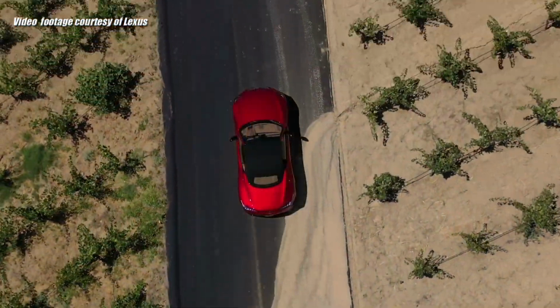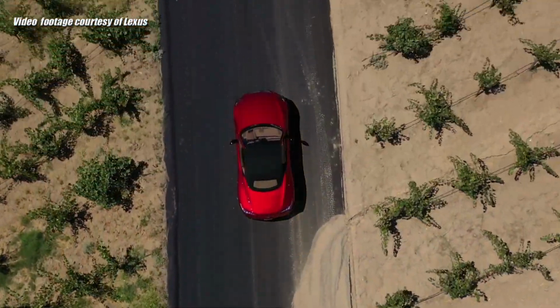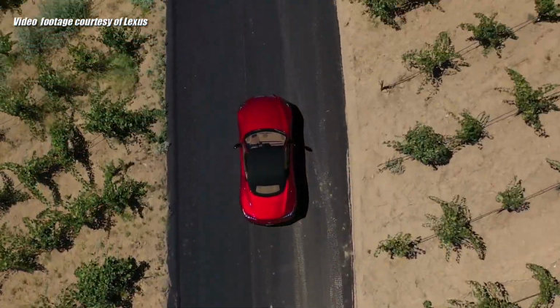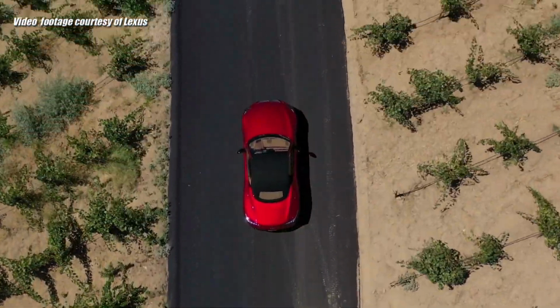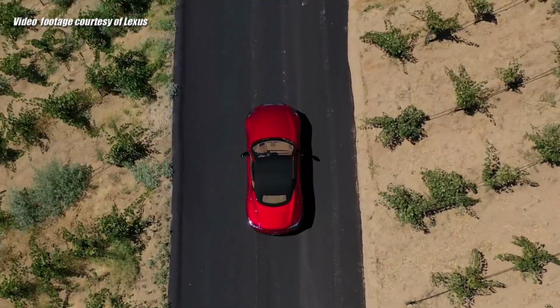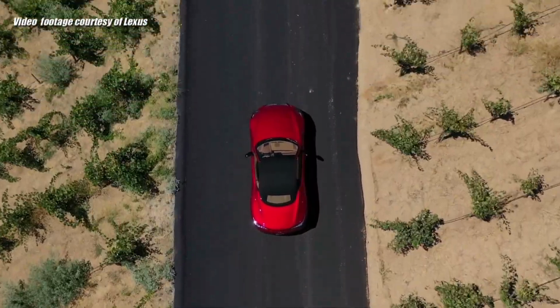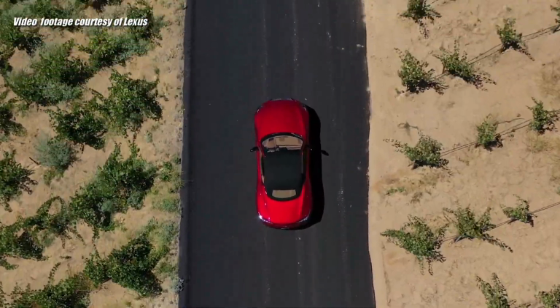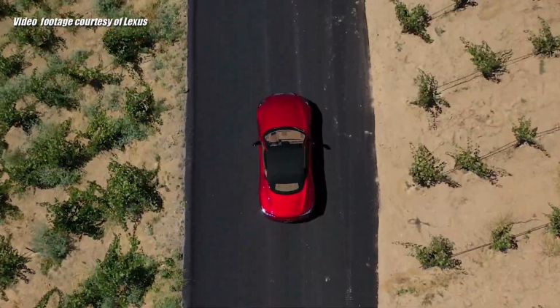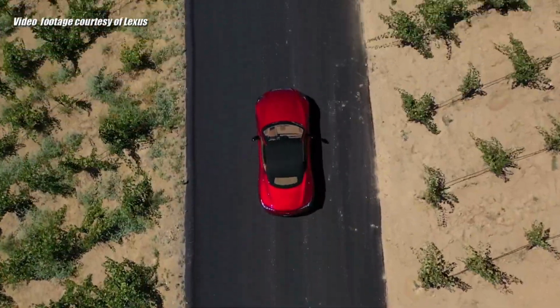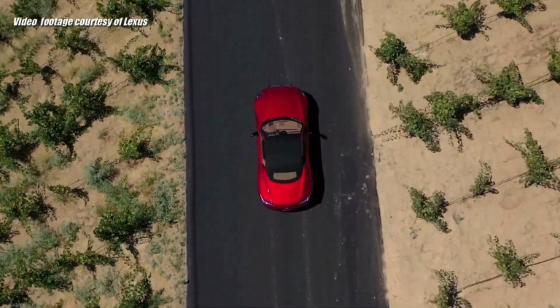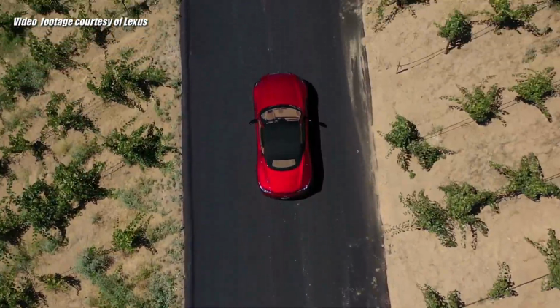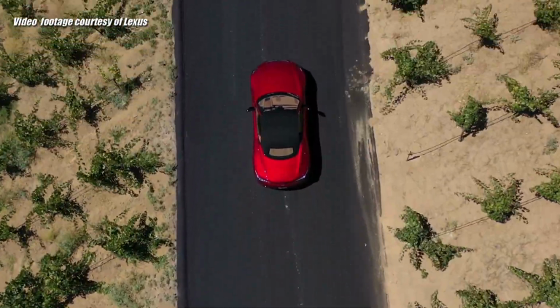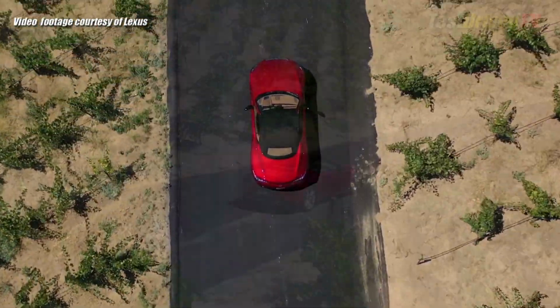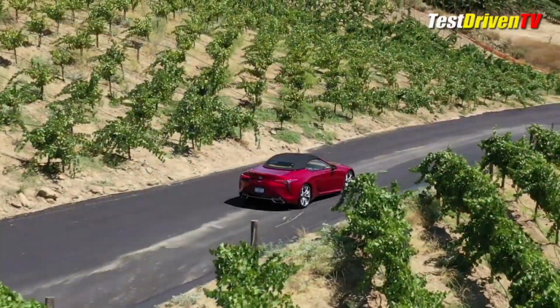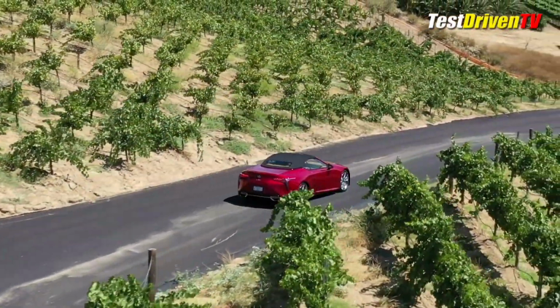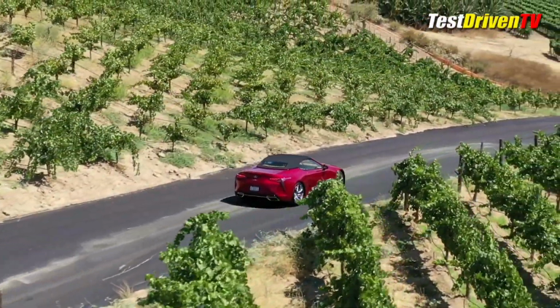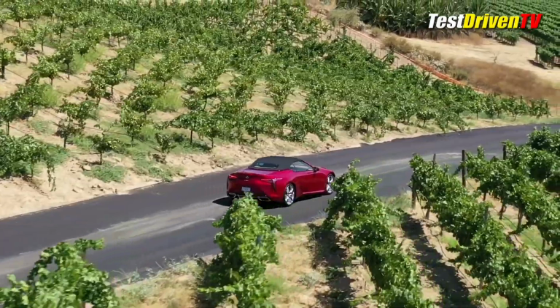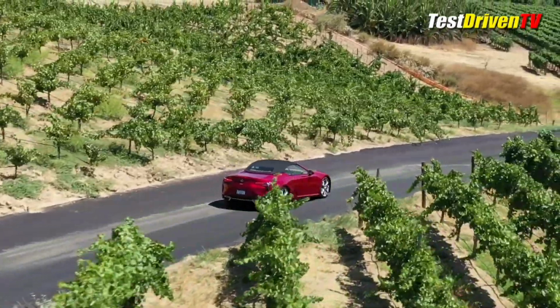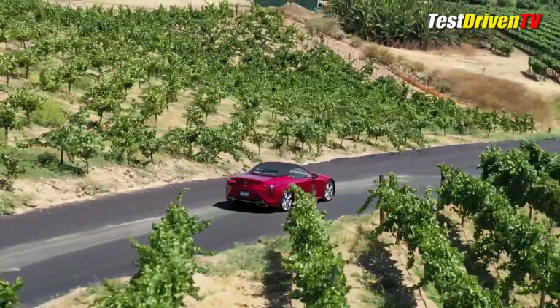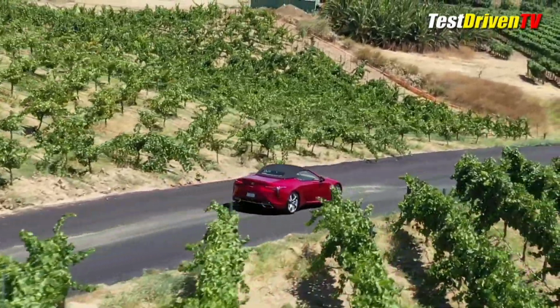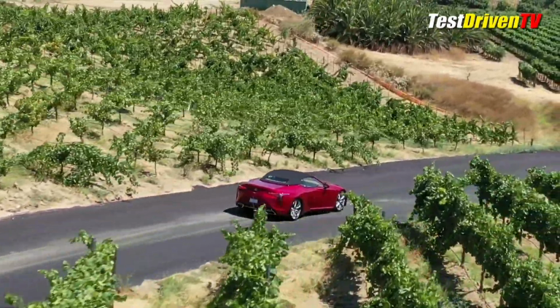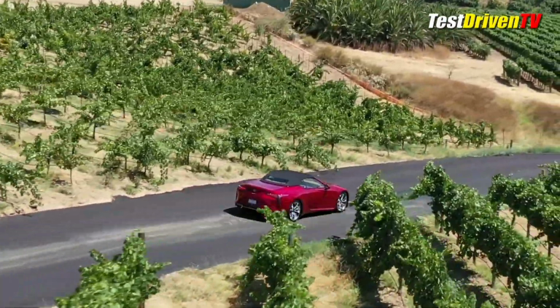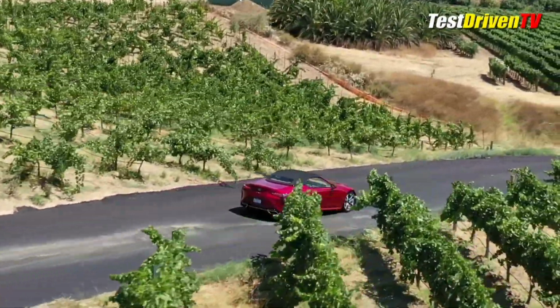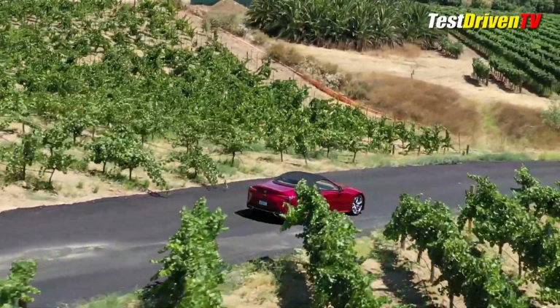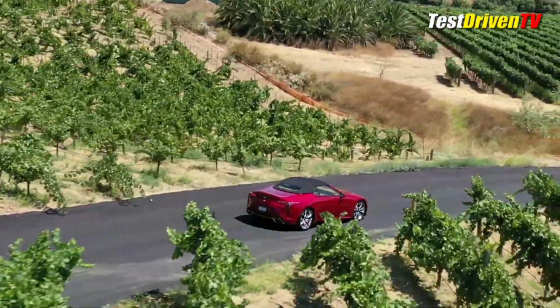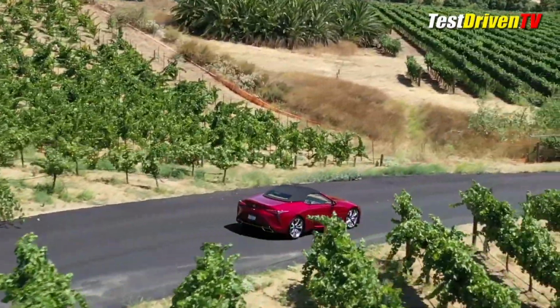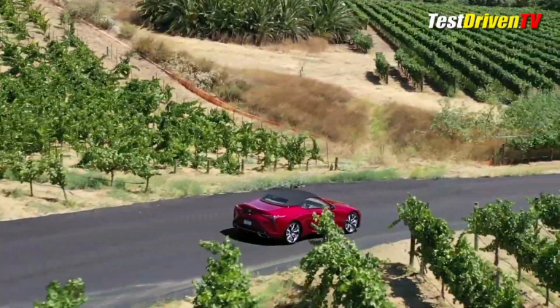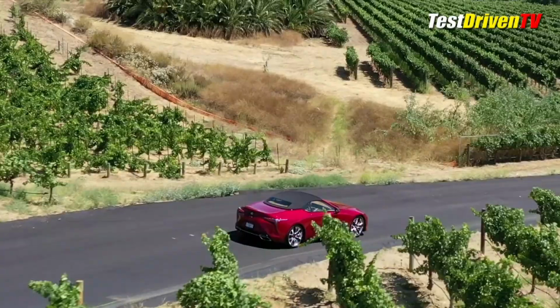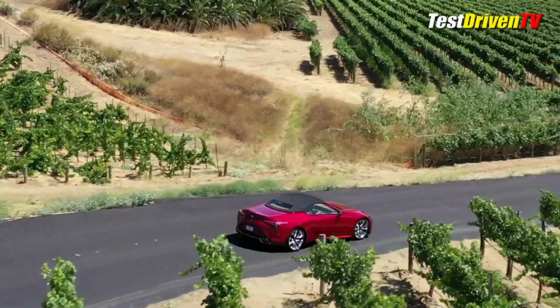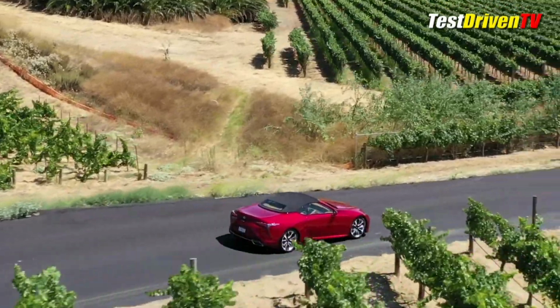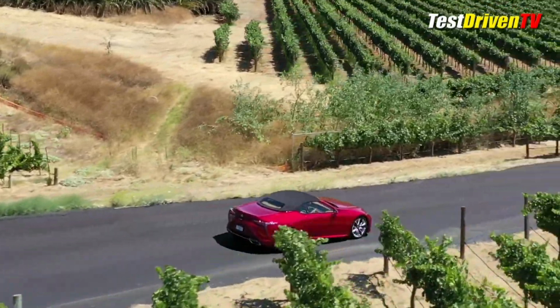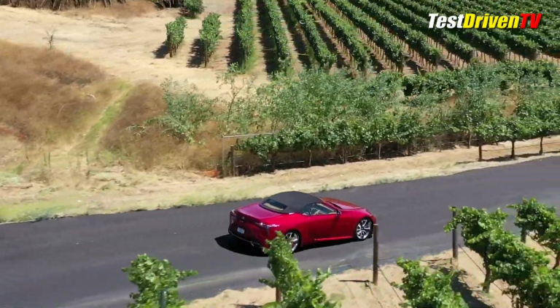Since my test drive last year of the Lexus LC500 Coupe — a vehicle I completely loved and enjoyed for its velvety yet devilish V8, its solid and refined handling, and its good looks — they've now rolled out an even sexier topless version.